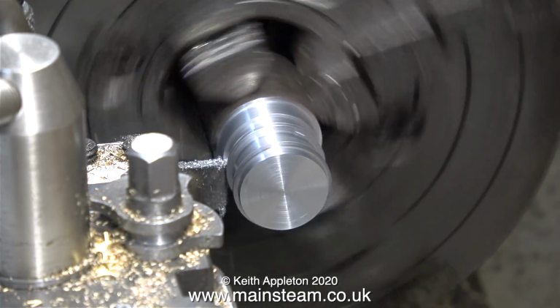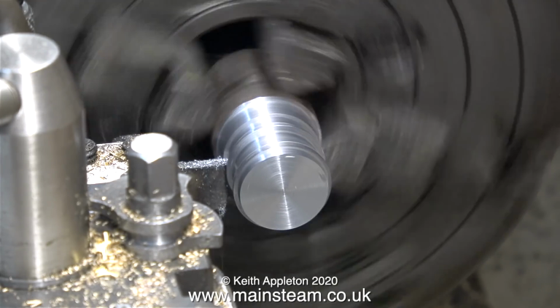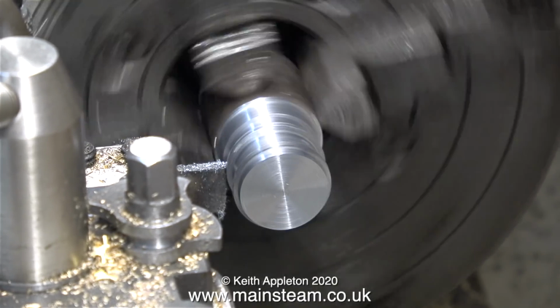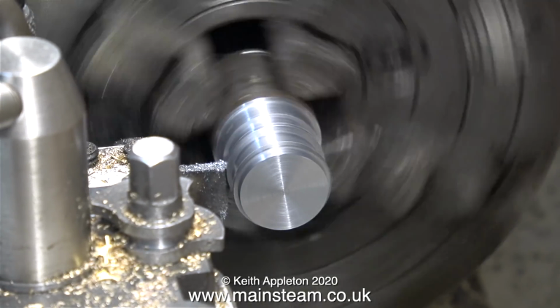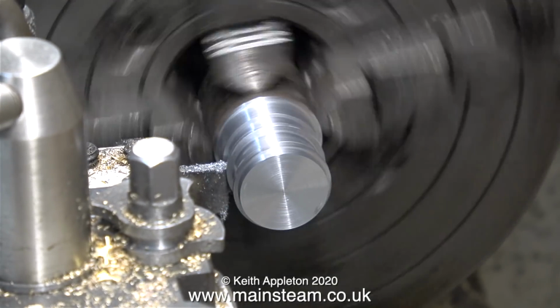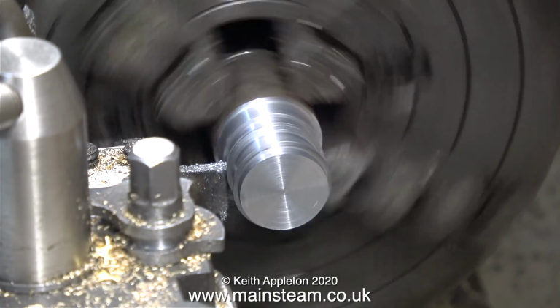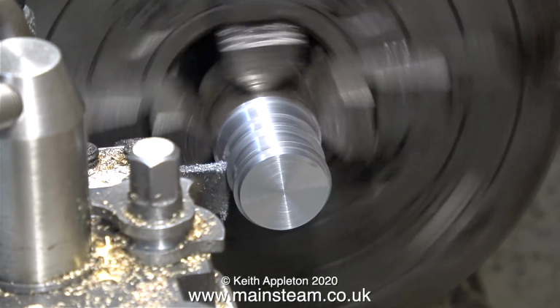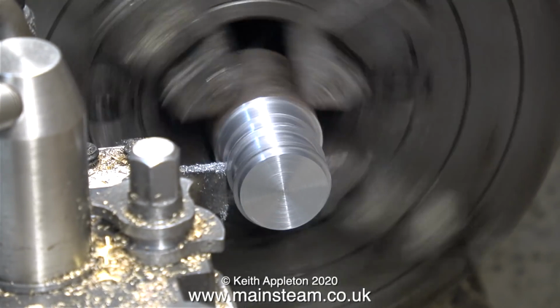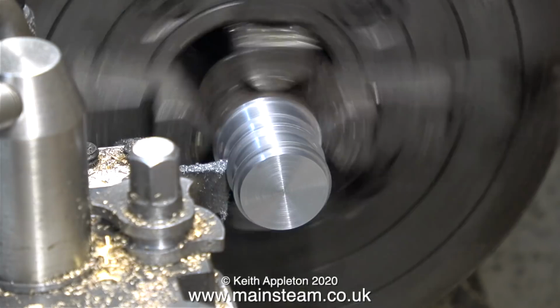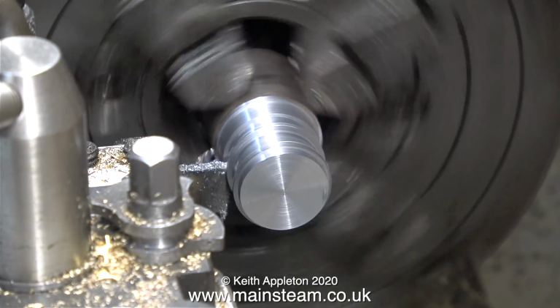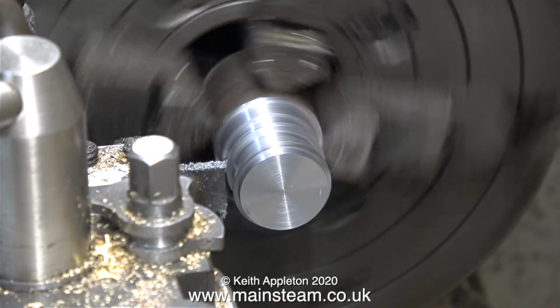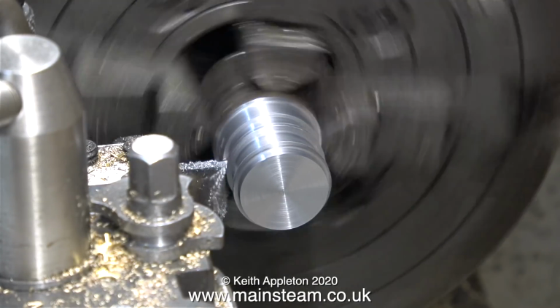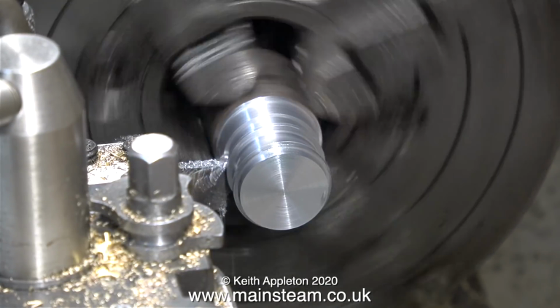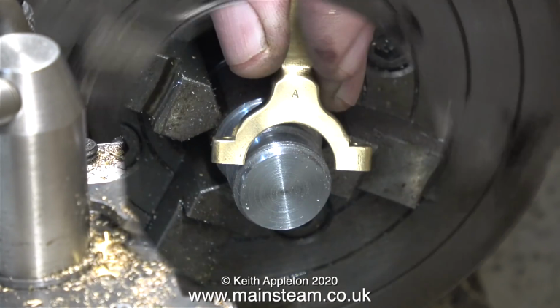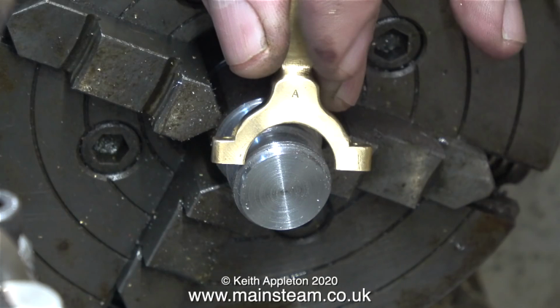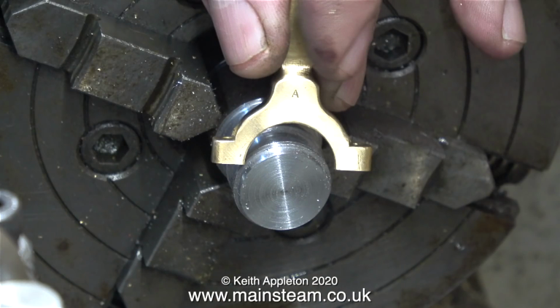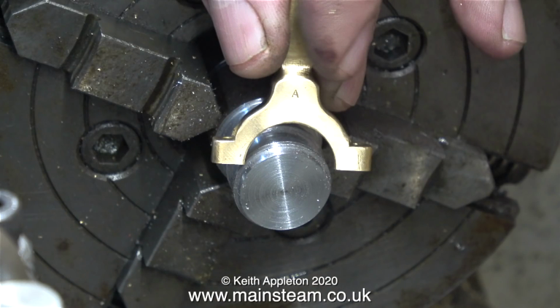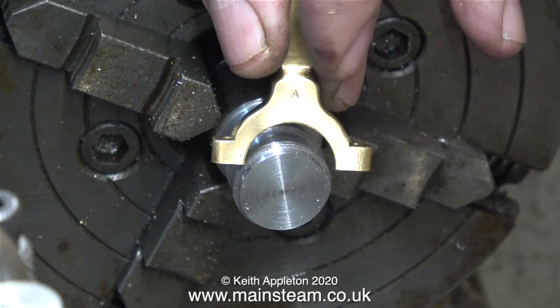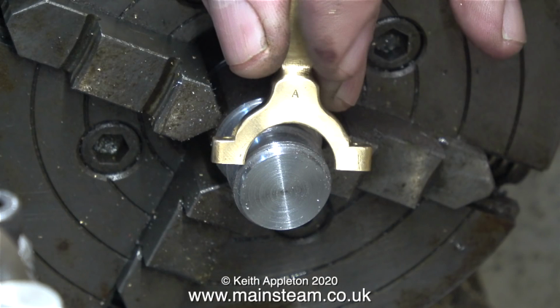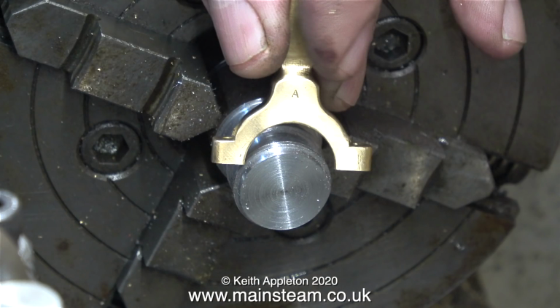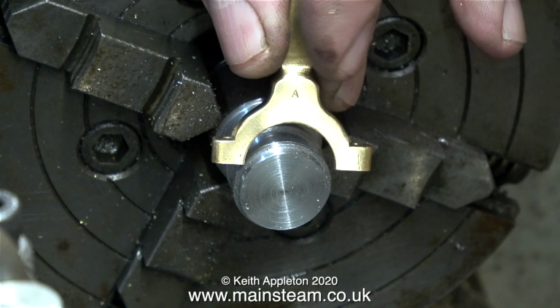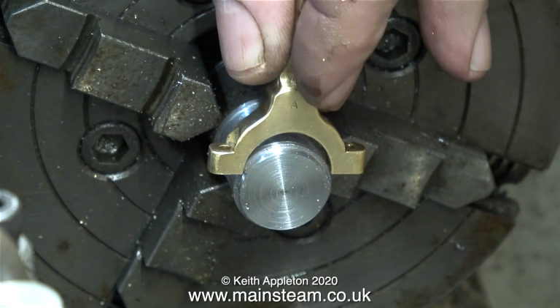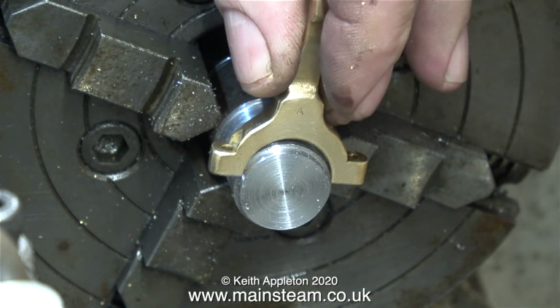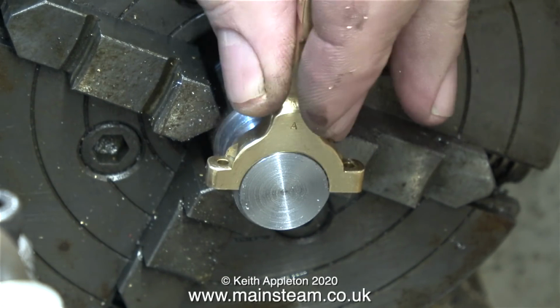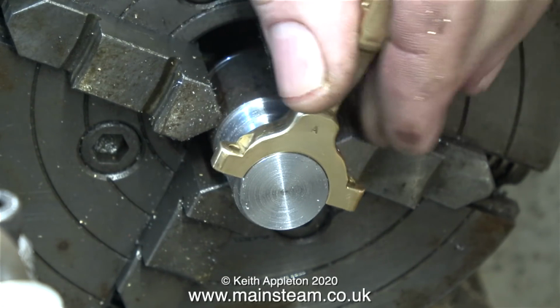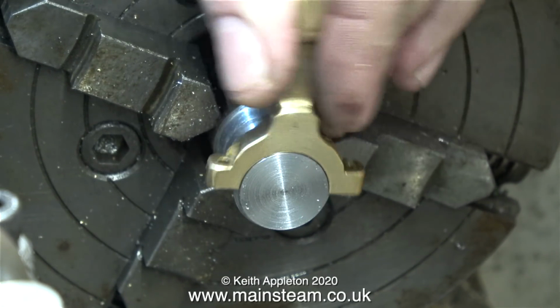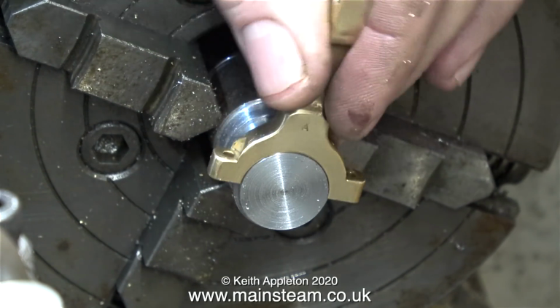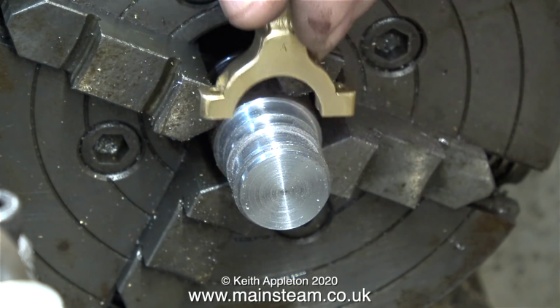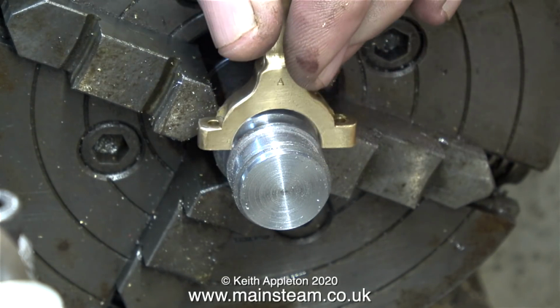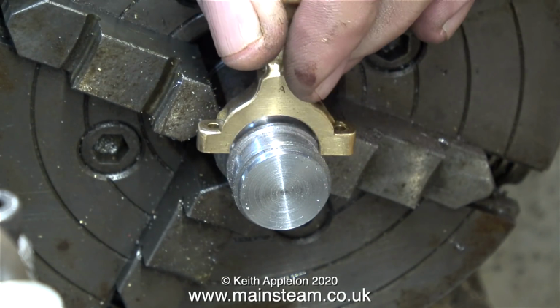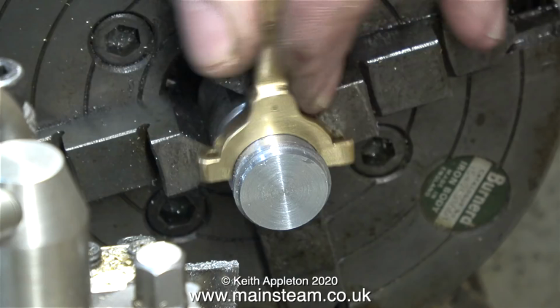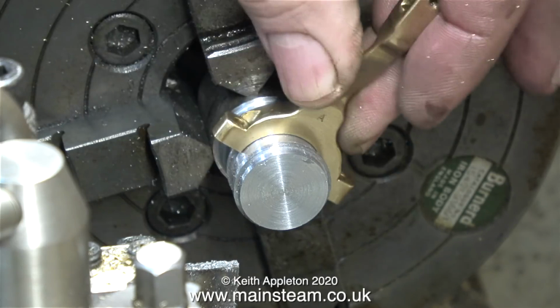And that's about it for the plain turning aspect of this job. In this clip I'm trying one of the eccentric straps in place to make sure that it fits — and thankfully it does. And it fits on both of the eccentric blanks.